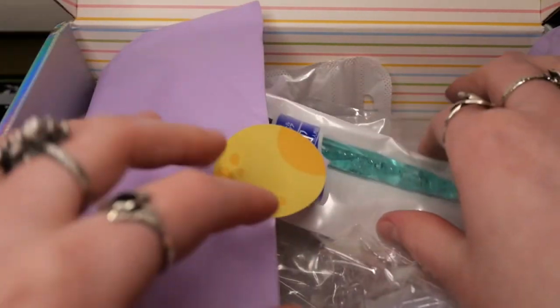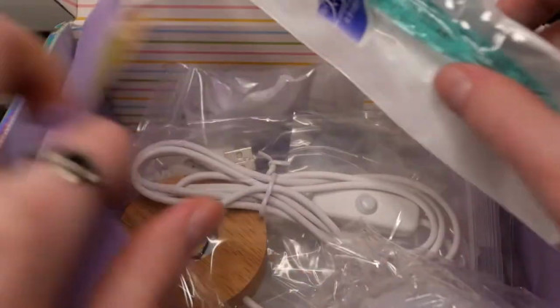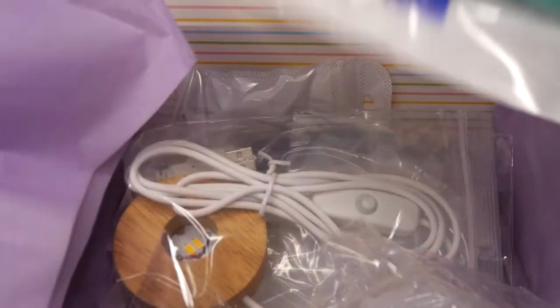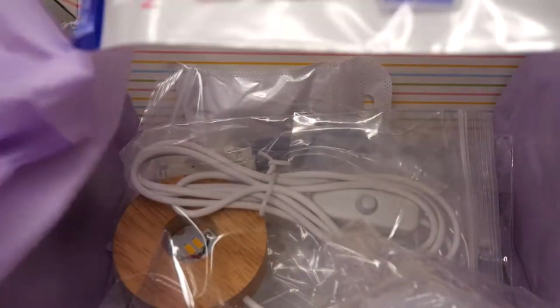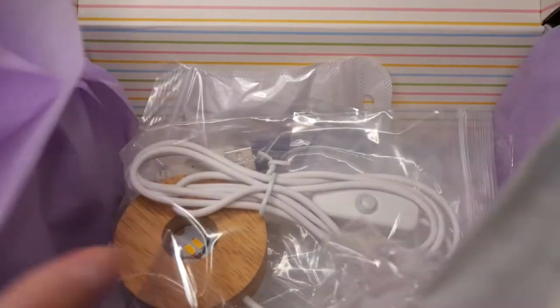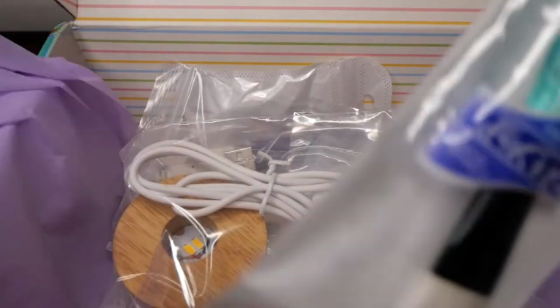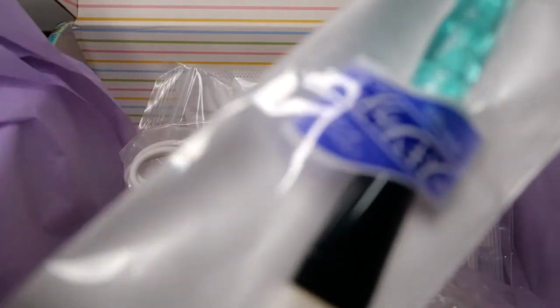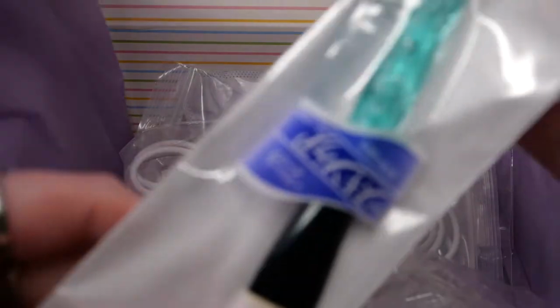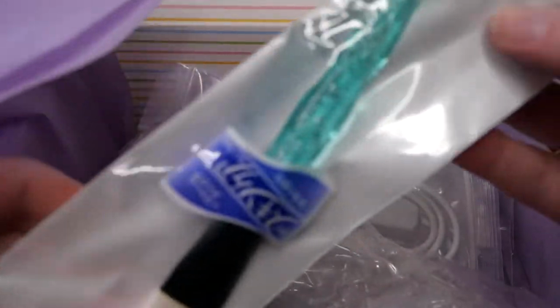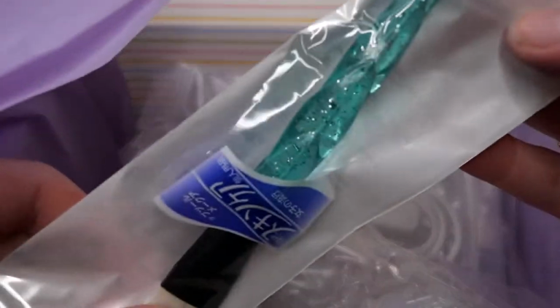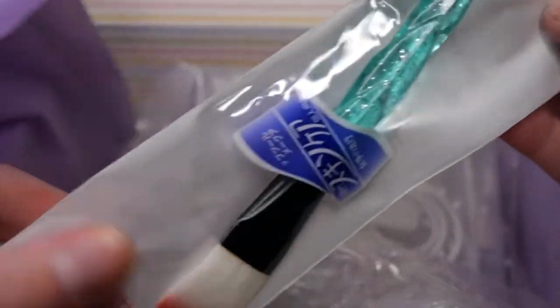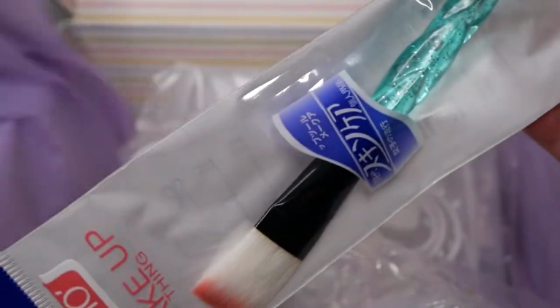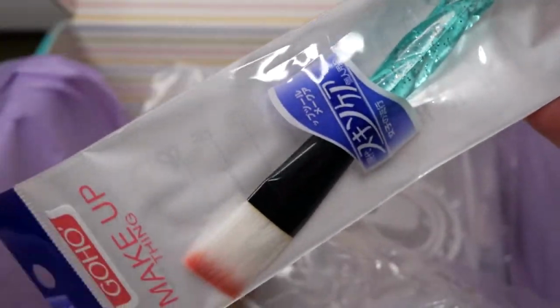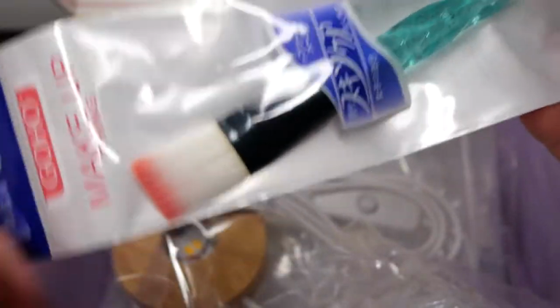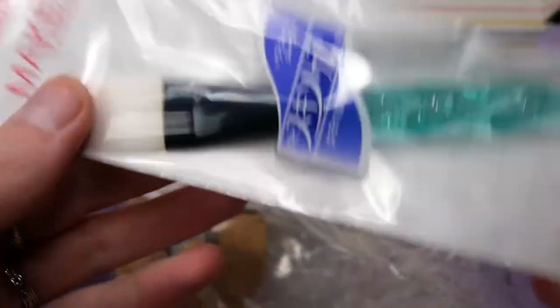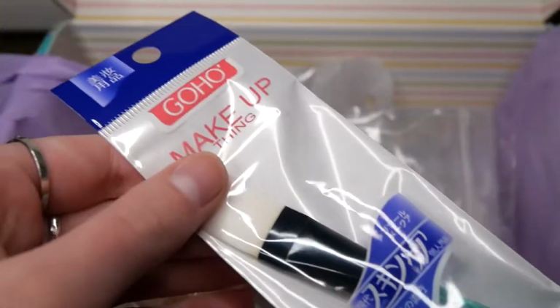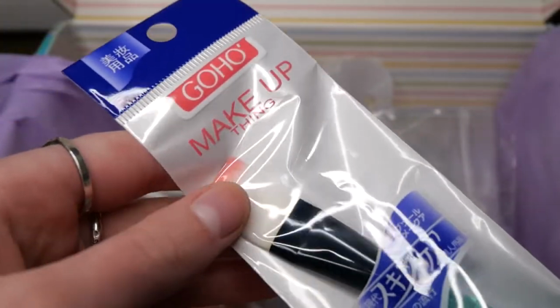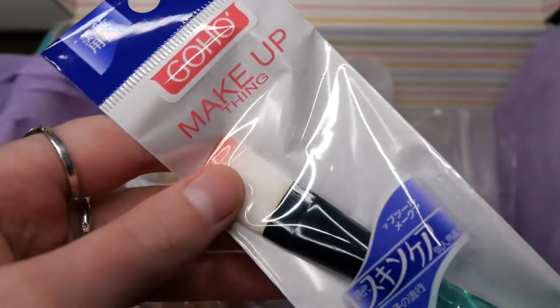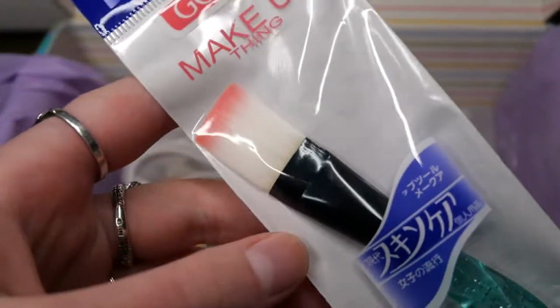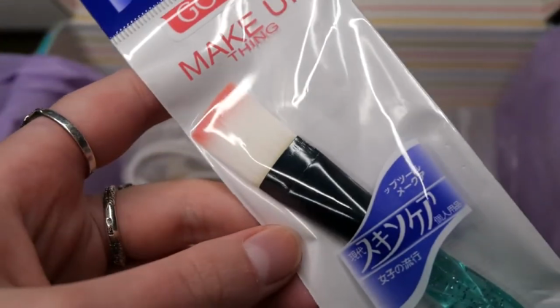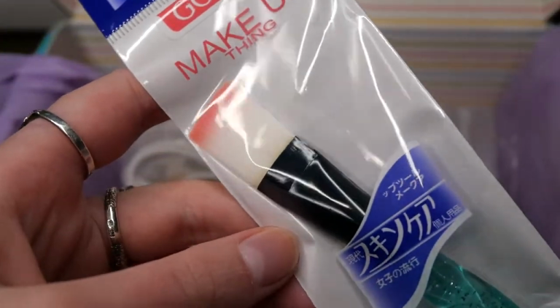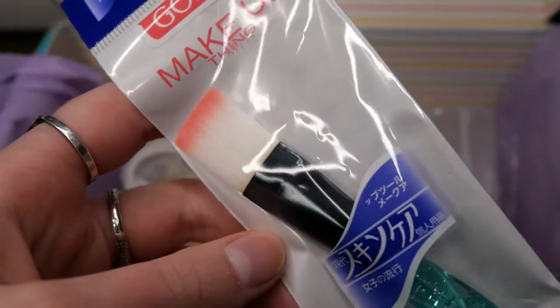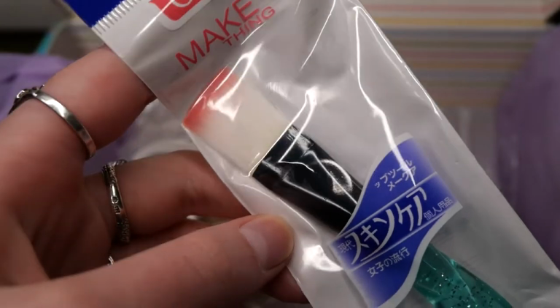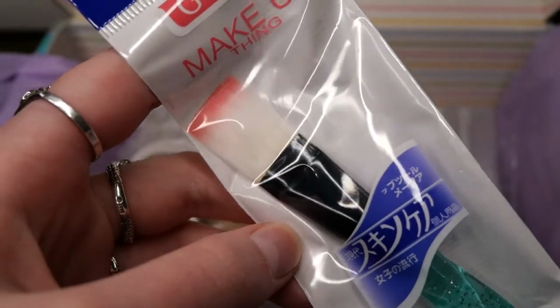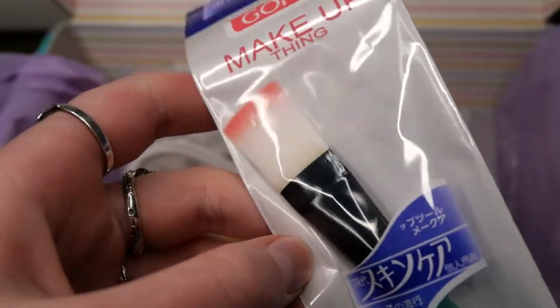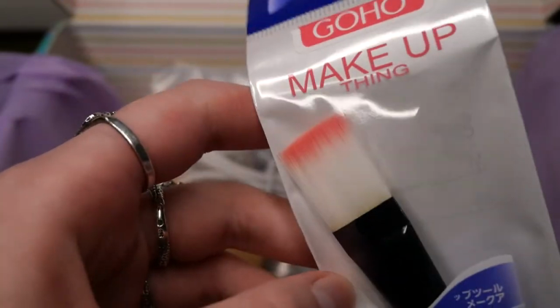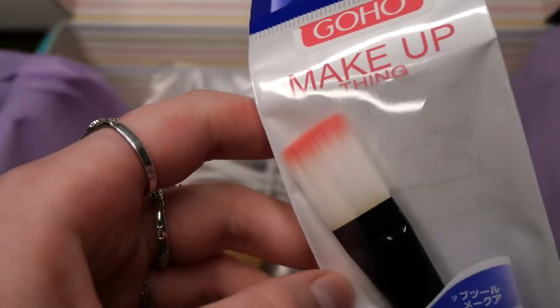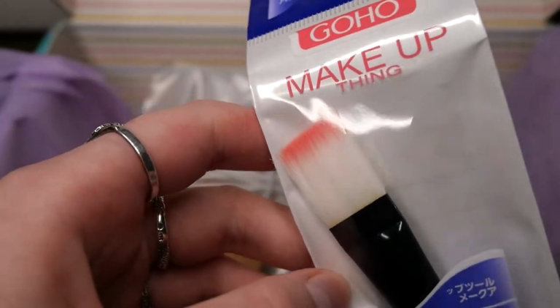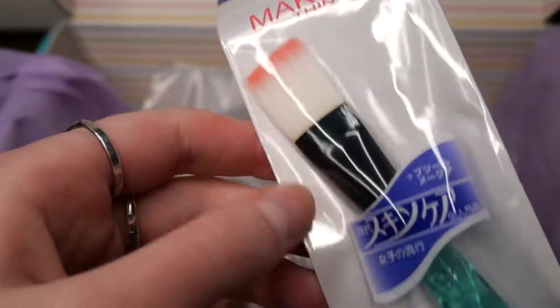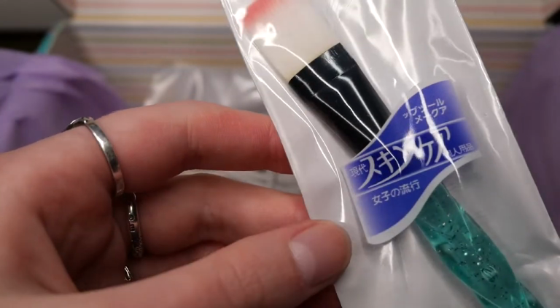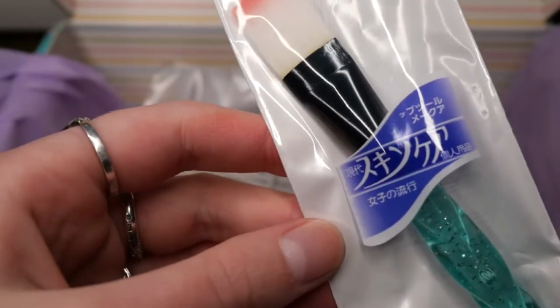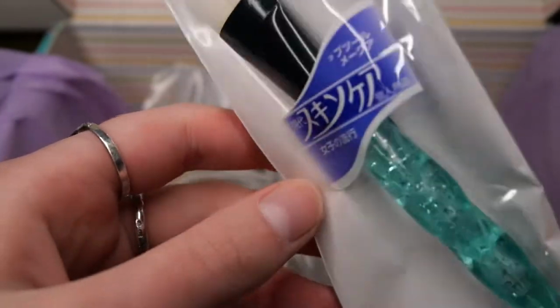First up we have this makeup brush which is really soft and has this really pretty swirly glittery handle, and I think this will be excellent to apply powders into molds.